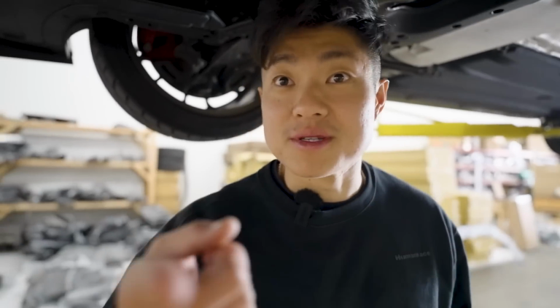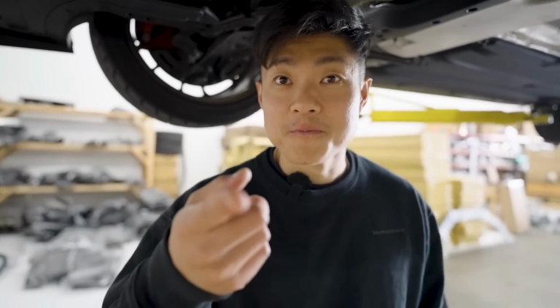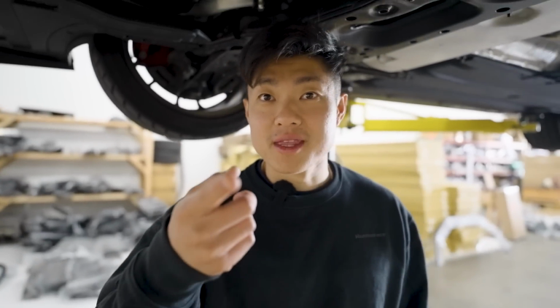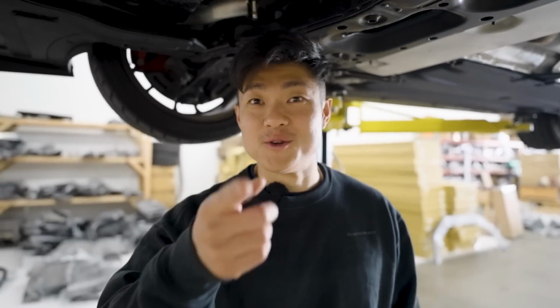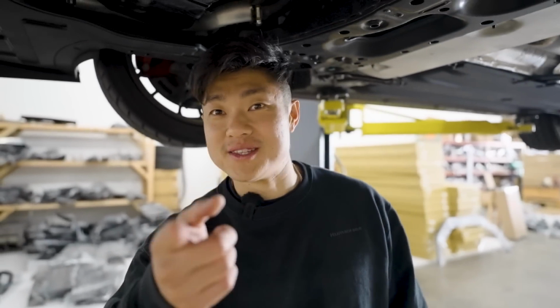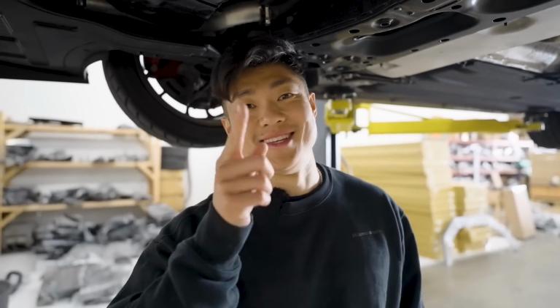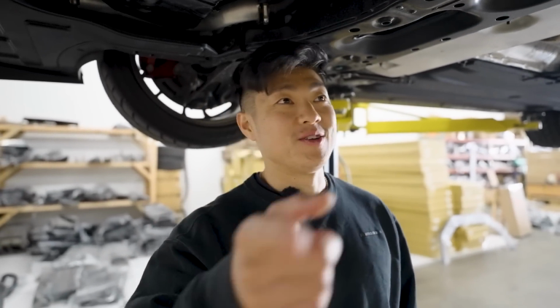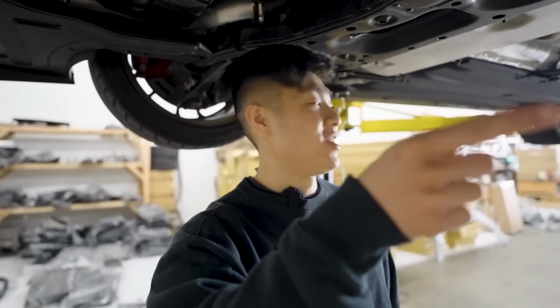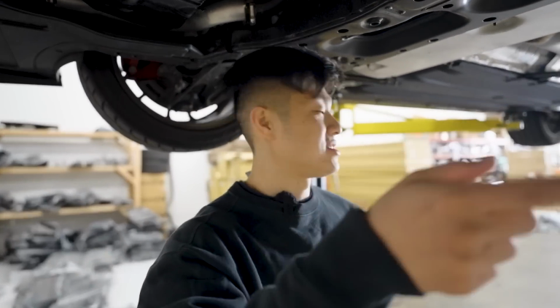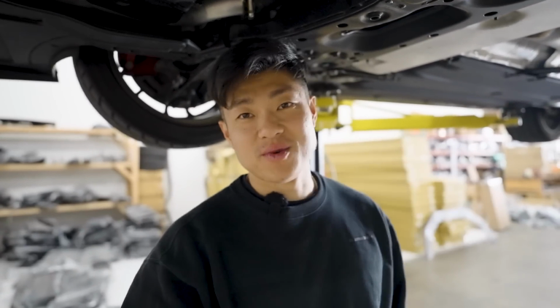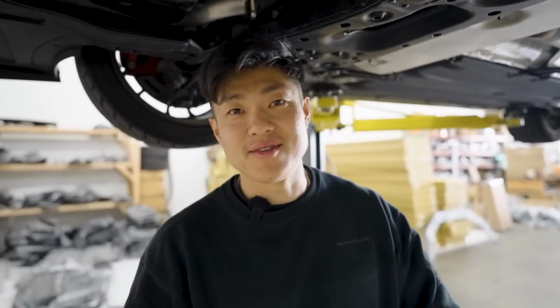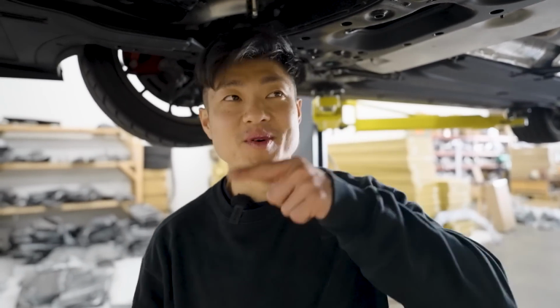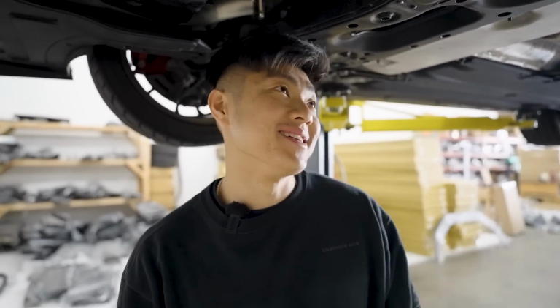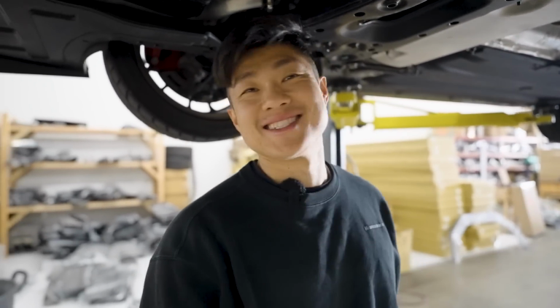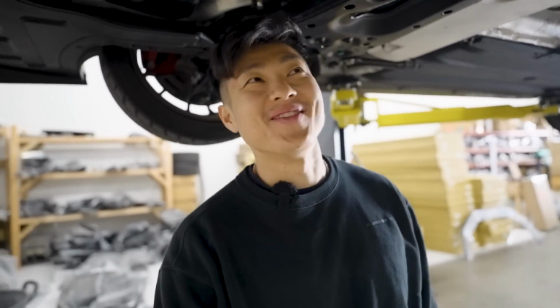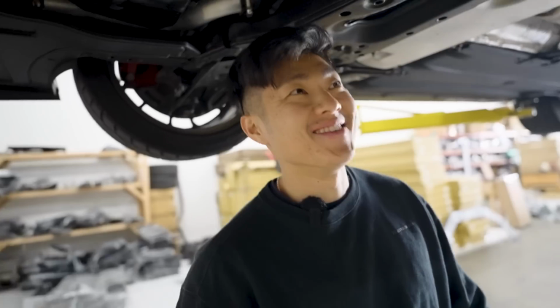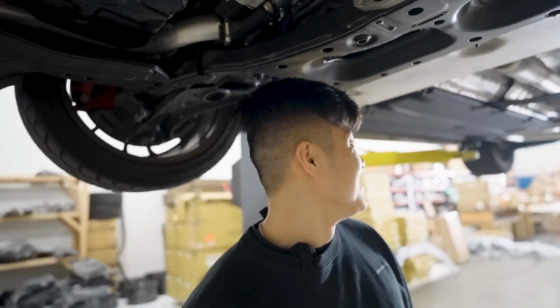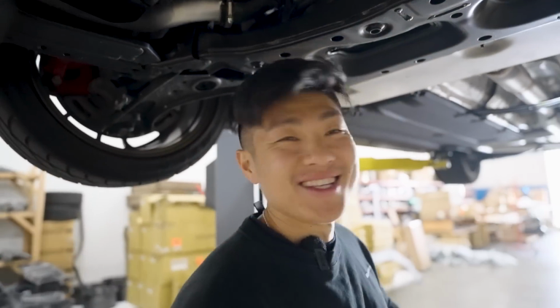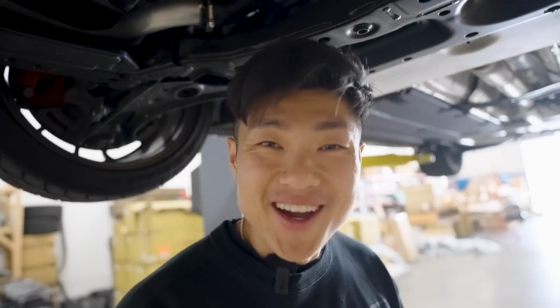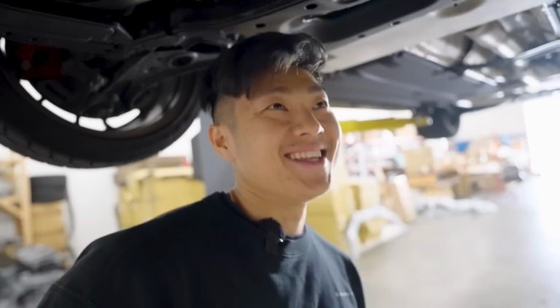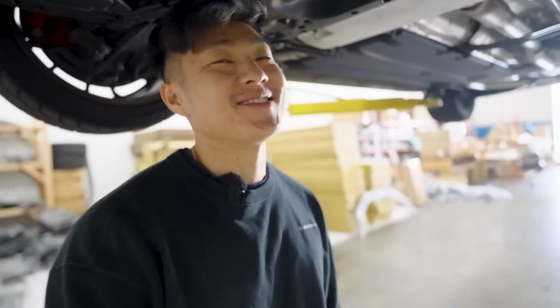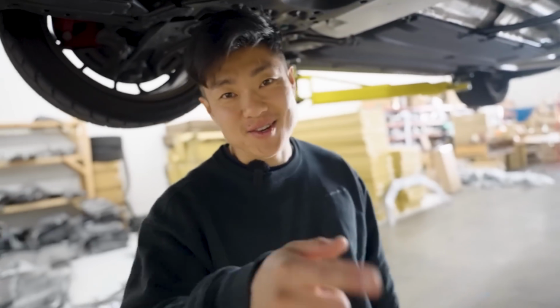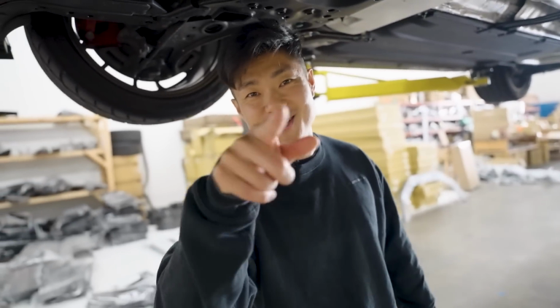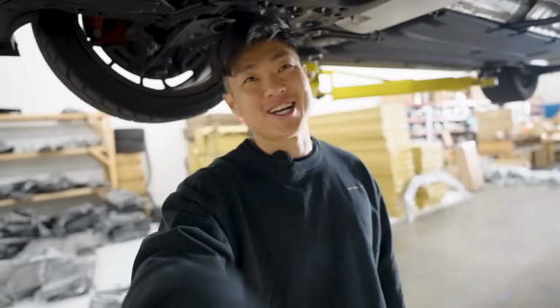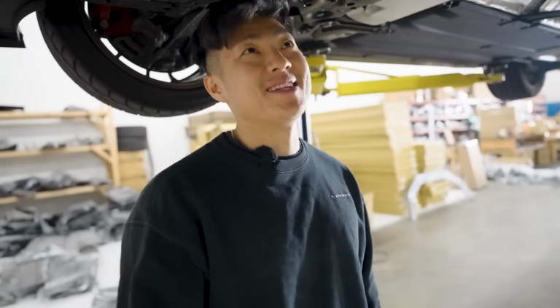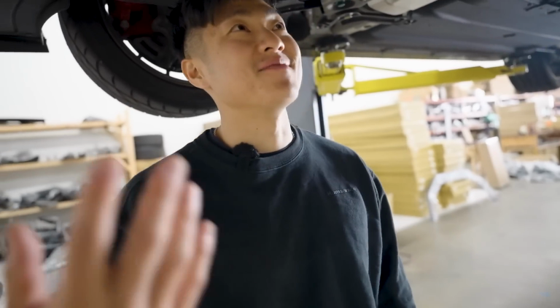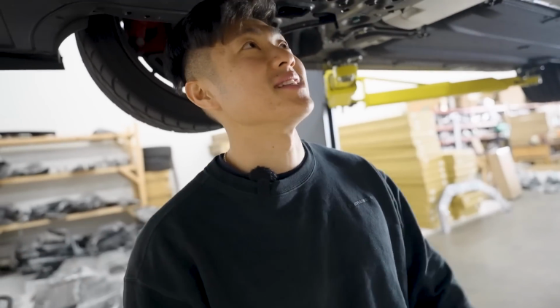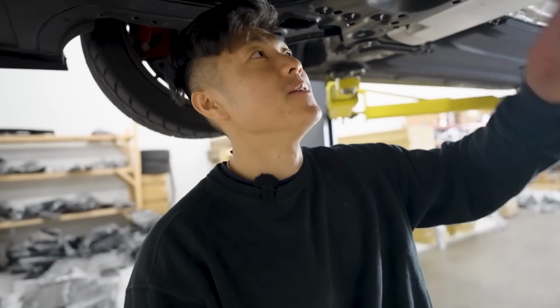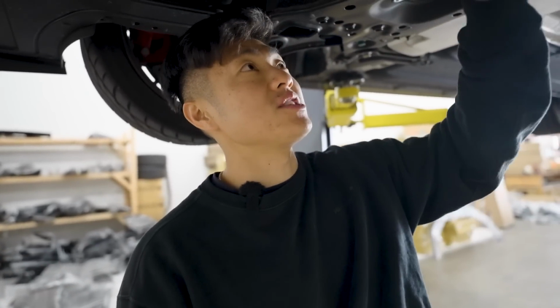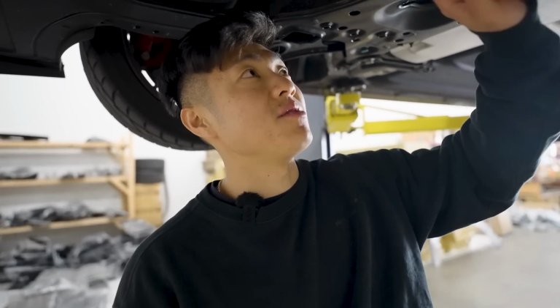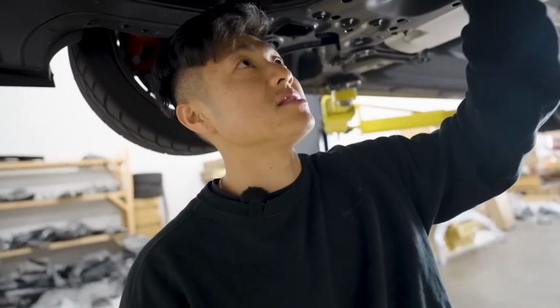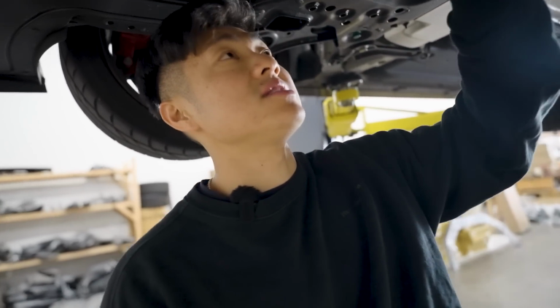Let's go to the drag strip Thursday — Jerry, you take the Elantra, I'll take the Civic. This Thursday we'll go to the drag strip and get some videos for you guys. Anyways, here's the stock engine mount — it seems like we just remove this bolt, slide it through, and reuse the OEM hardware.